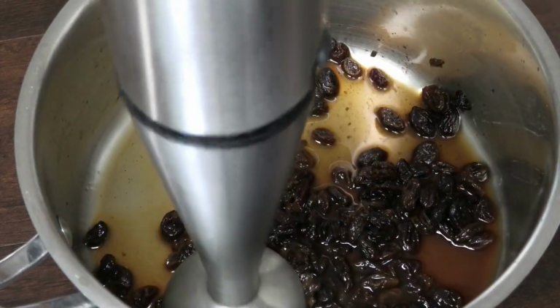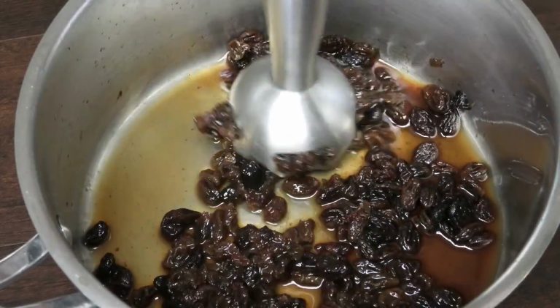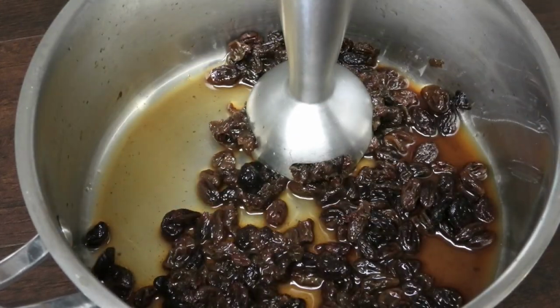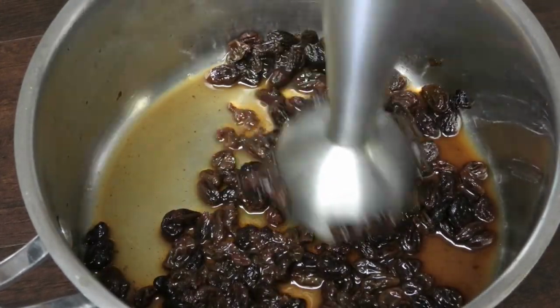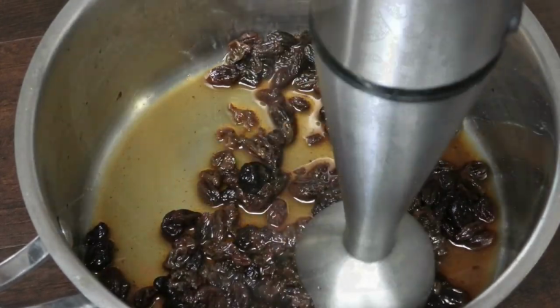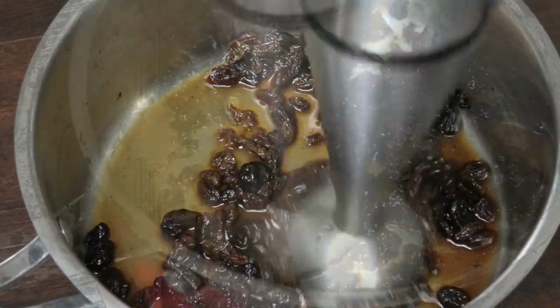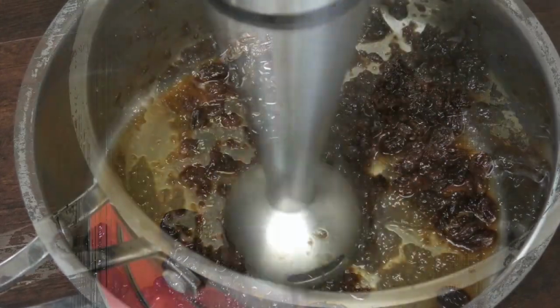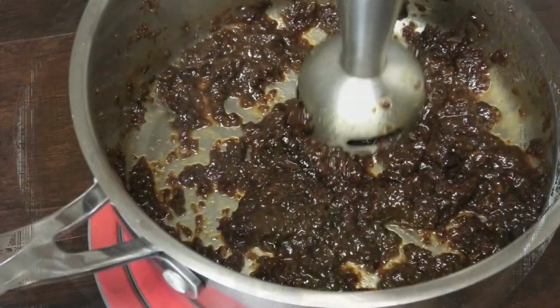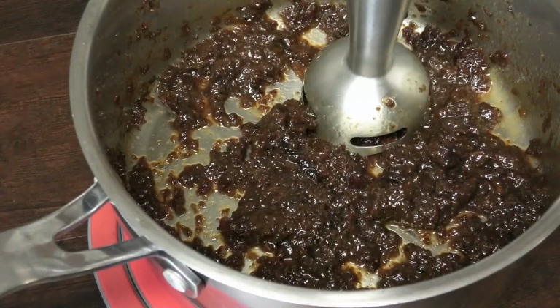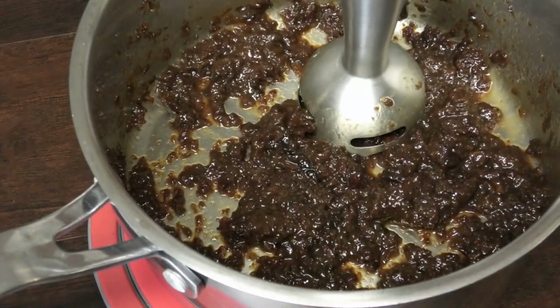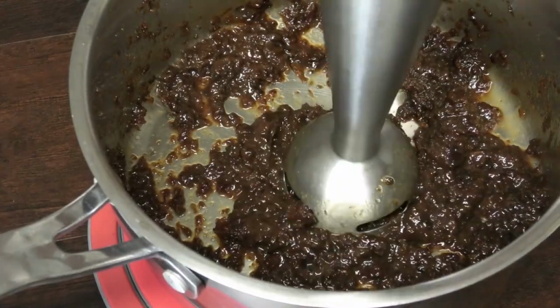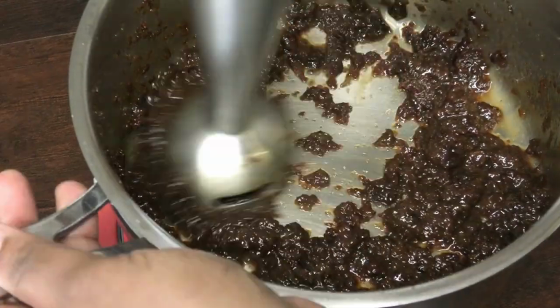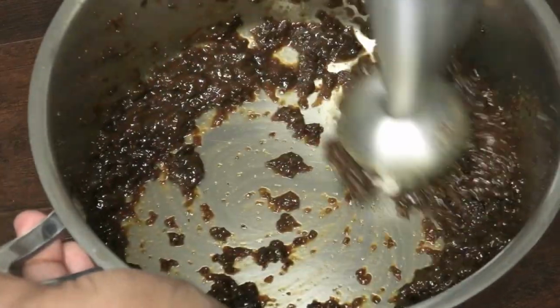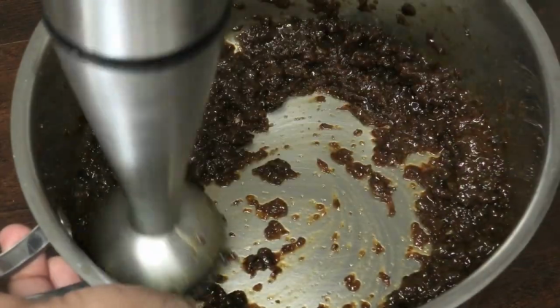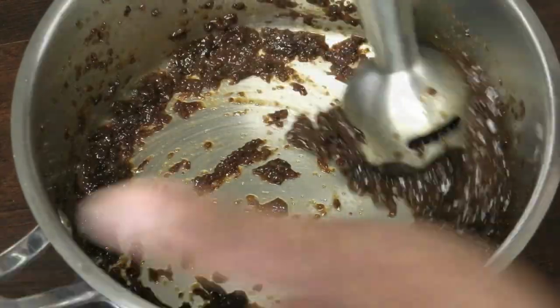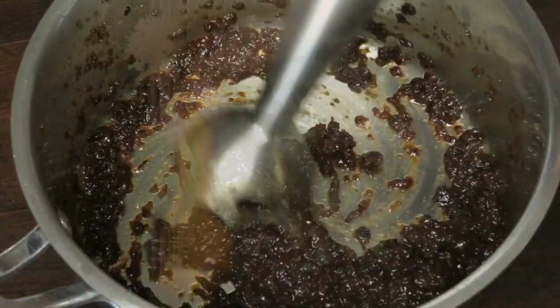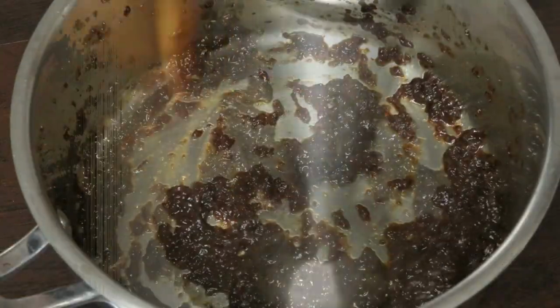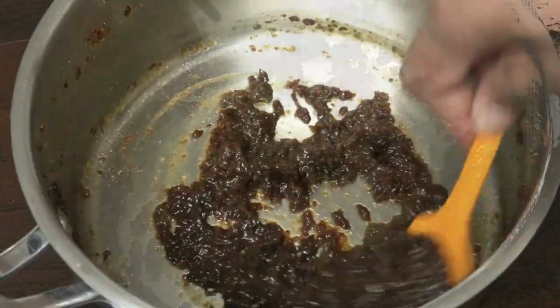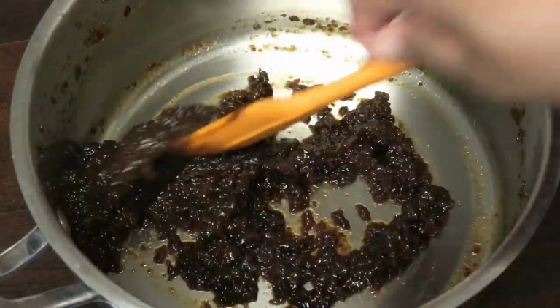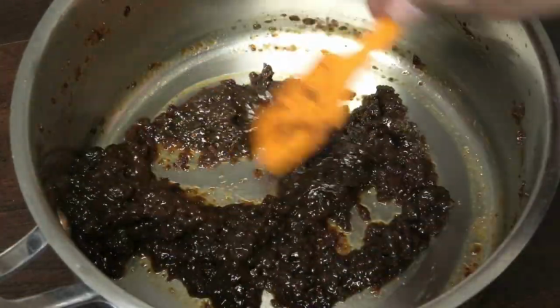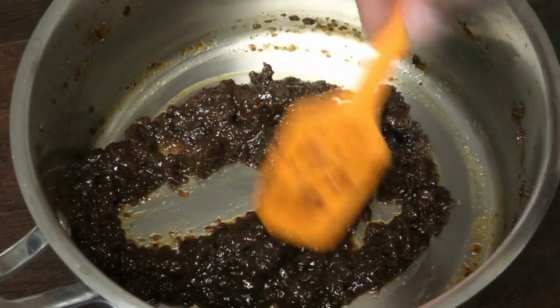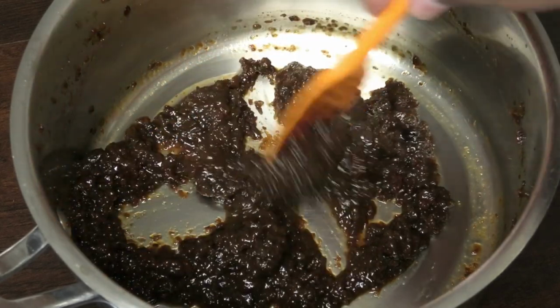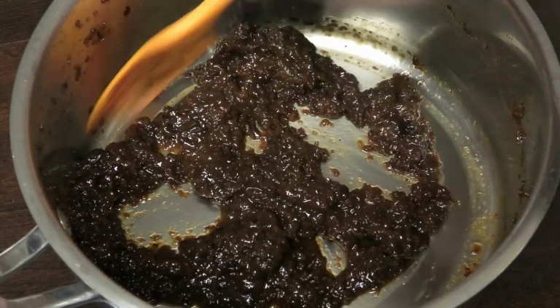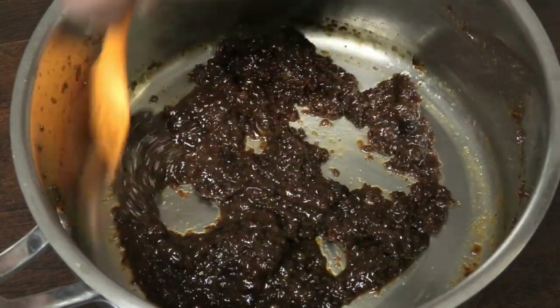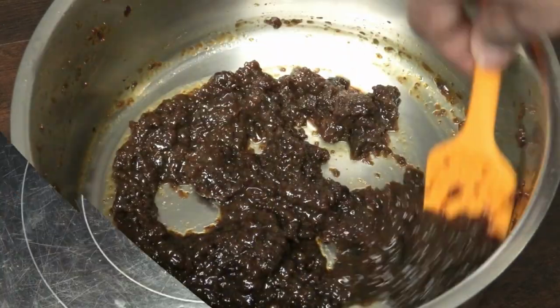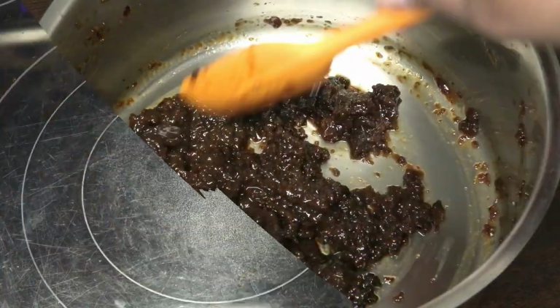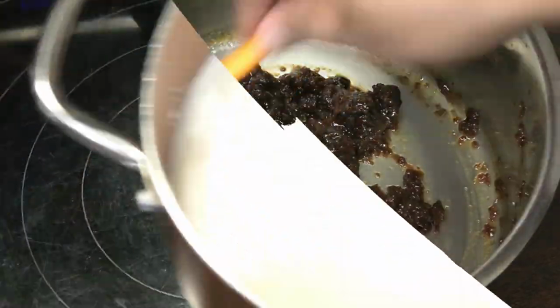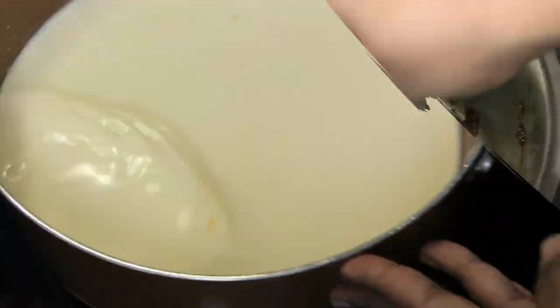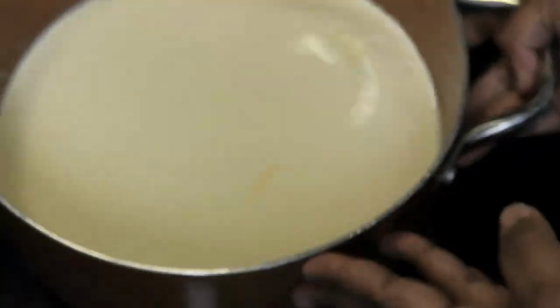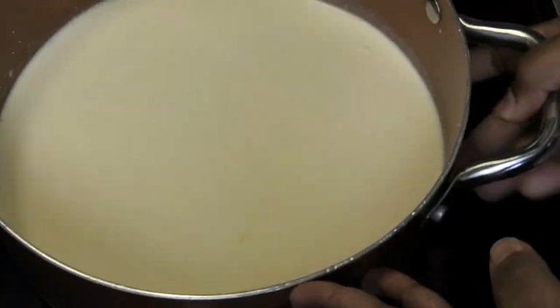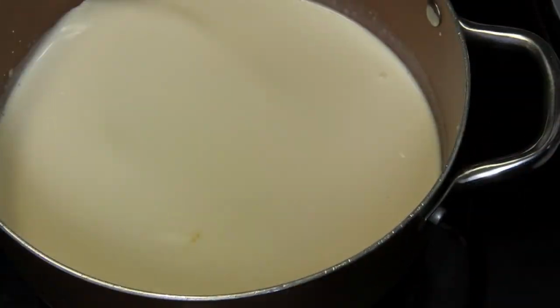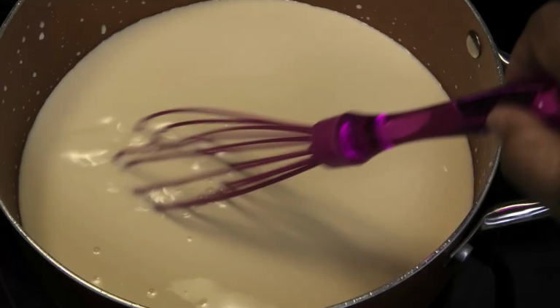If you wanted it chunky, of course you can leave it chunky — but remember it will need to come through the bag, so not too big. Once it's to a nice thin consistency, just set it aside.